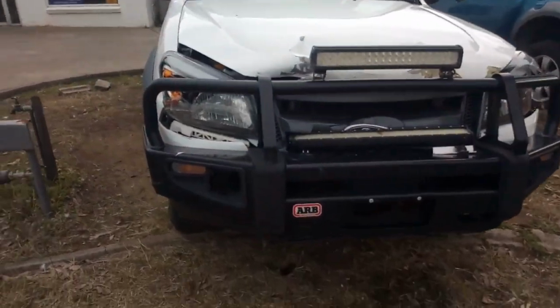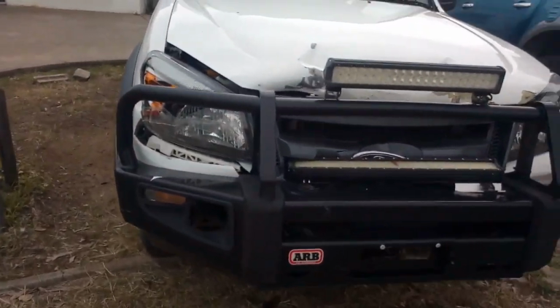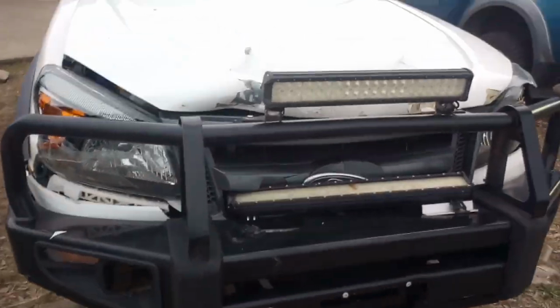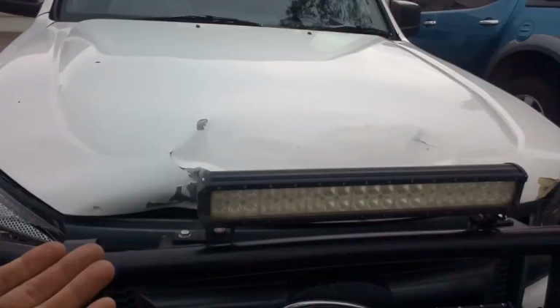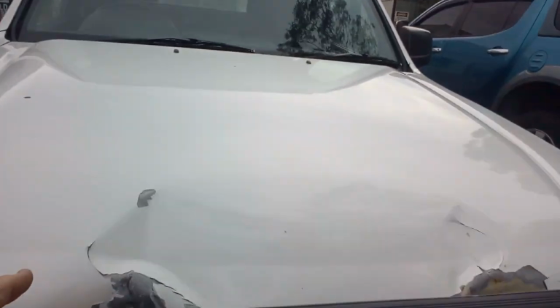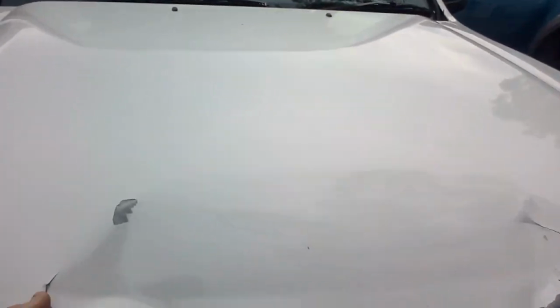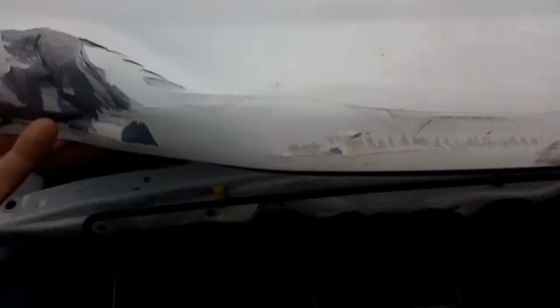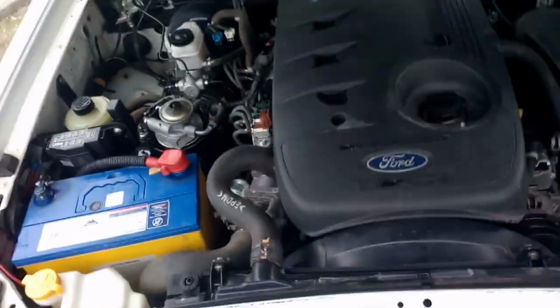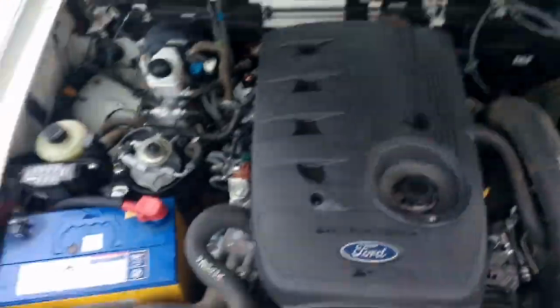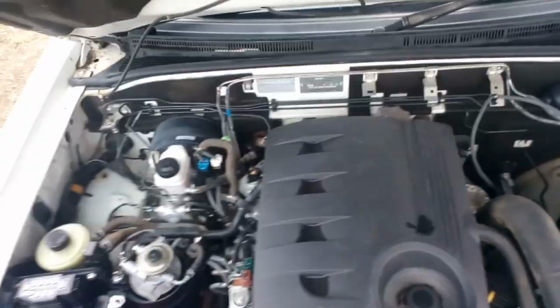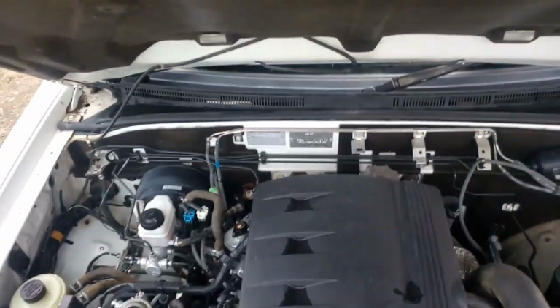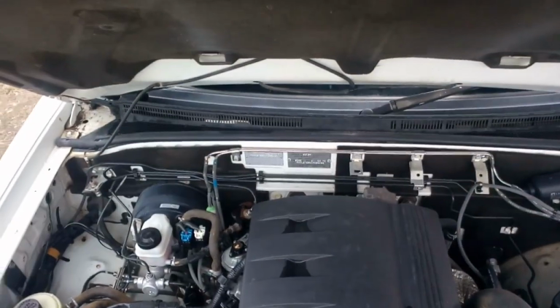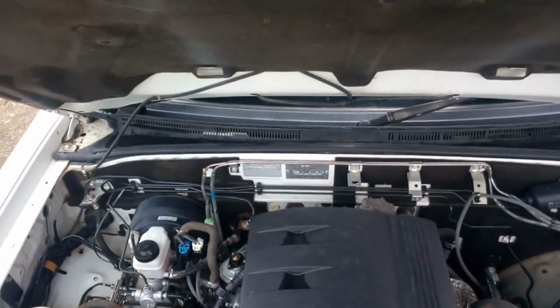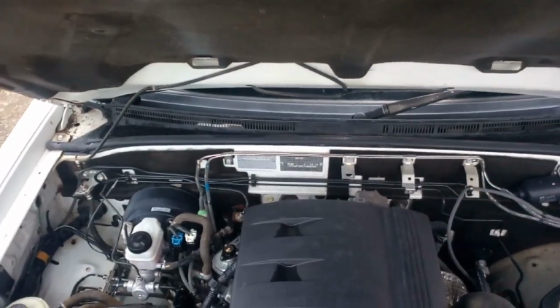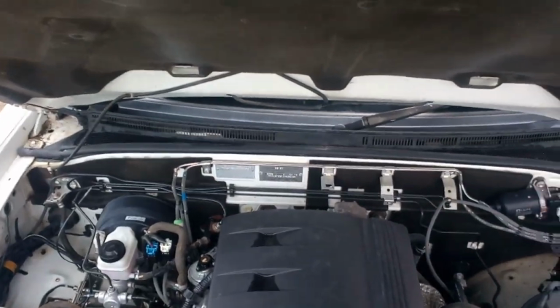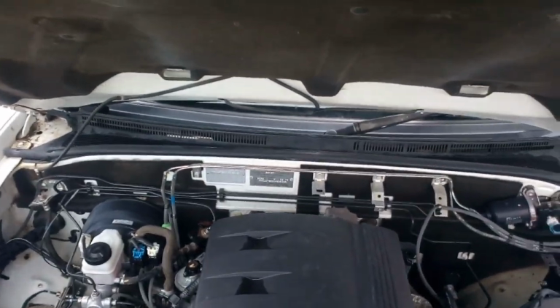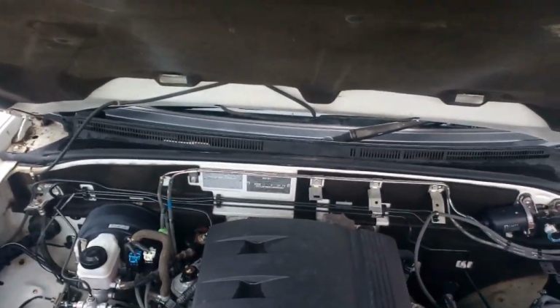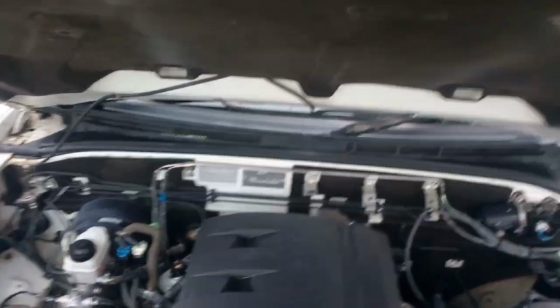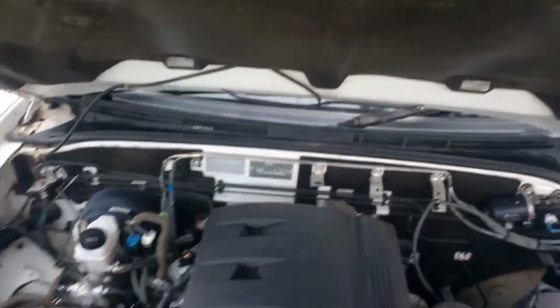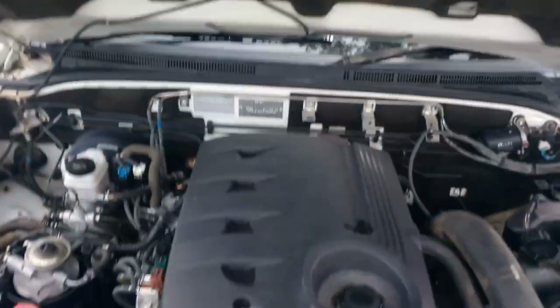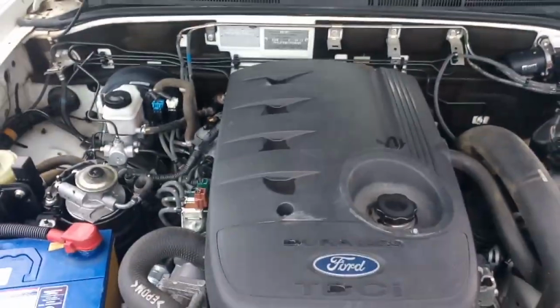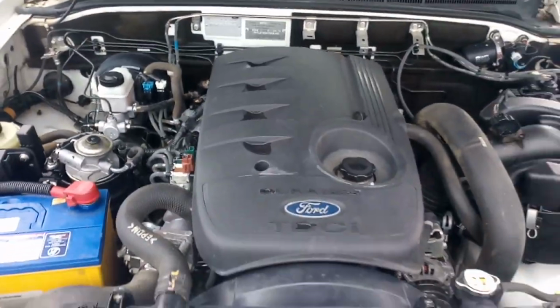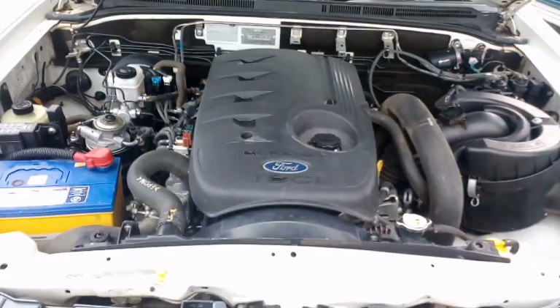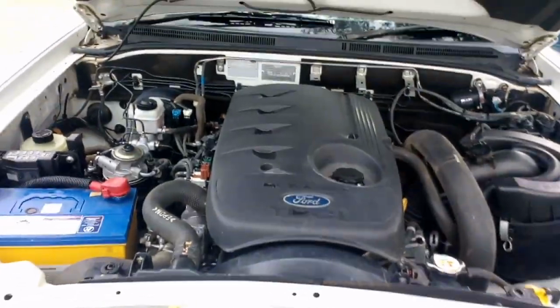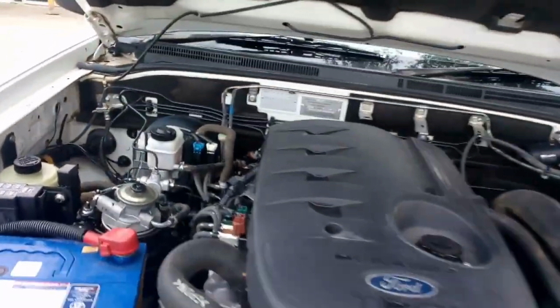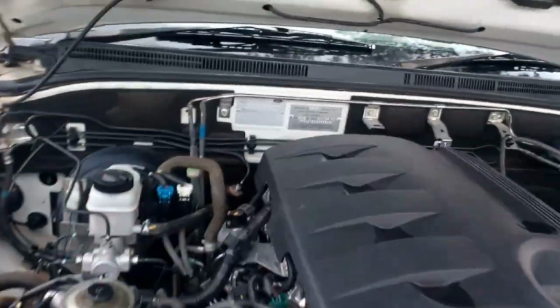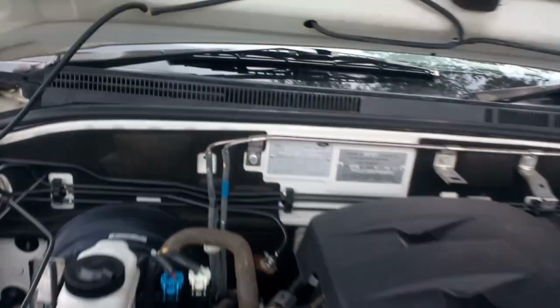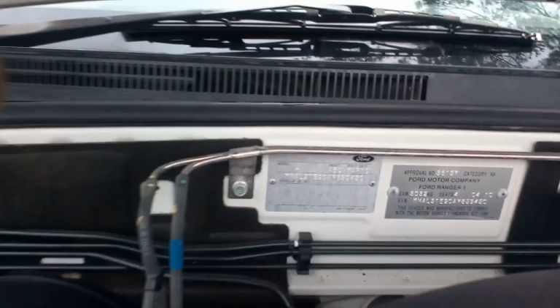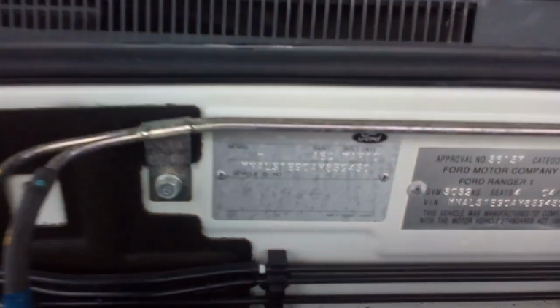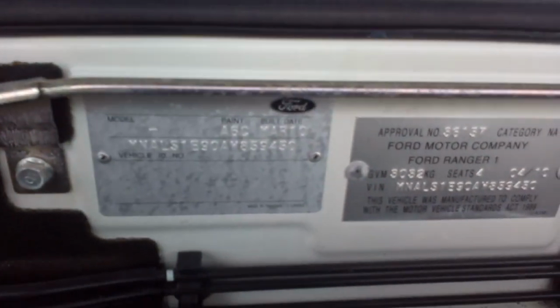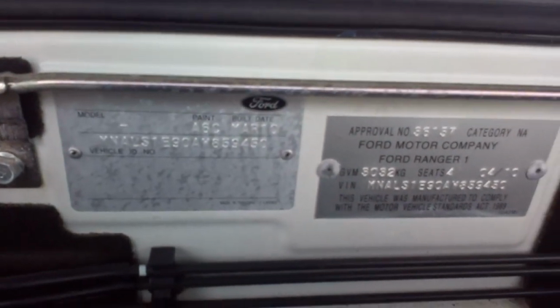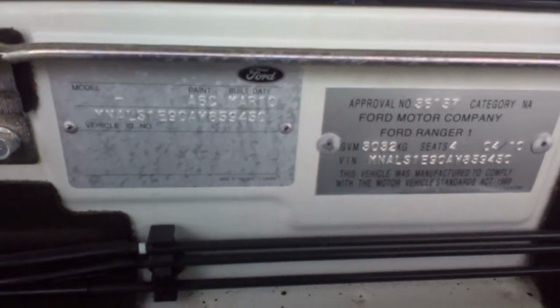Pop the bottom up here. There's our engine in there. We tested it up, it's all good. We'll start it up in a second.